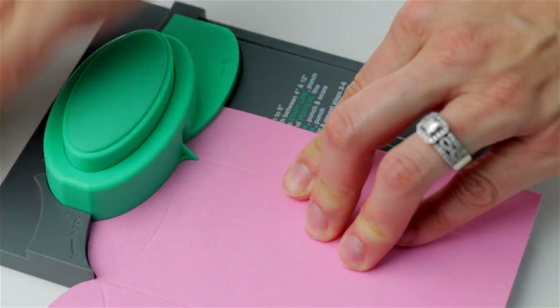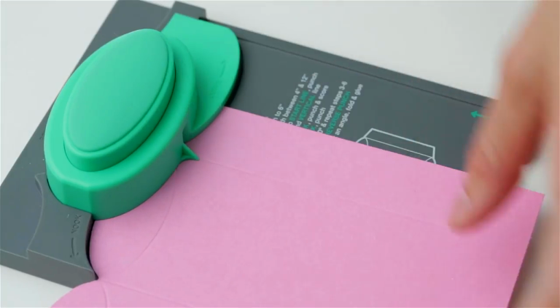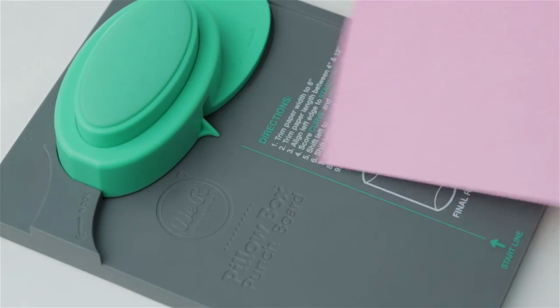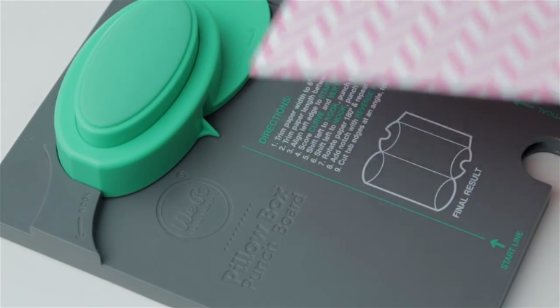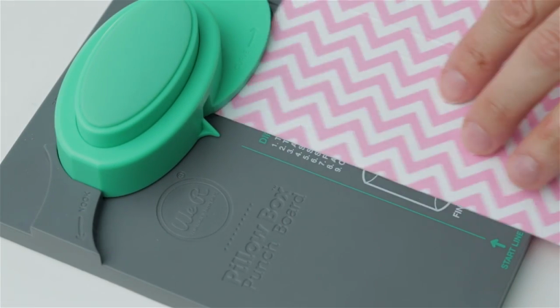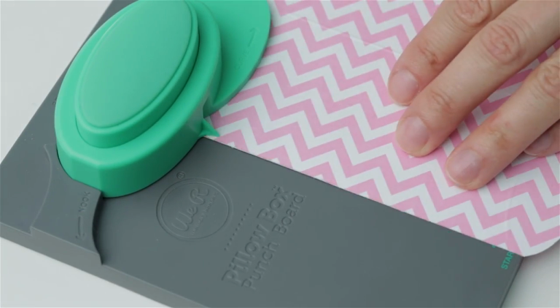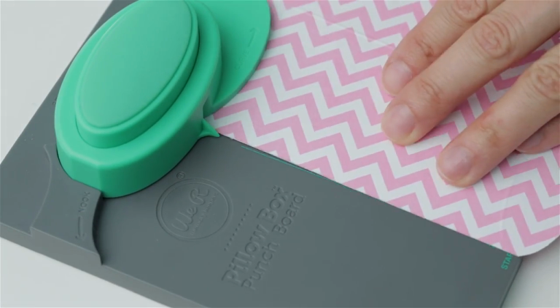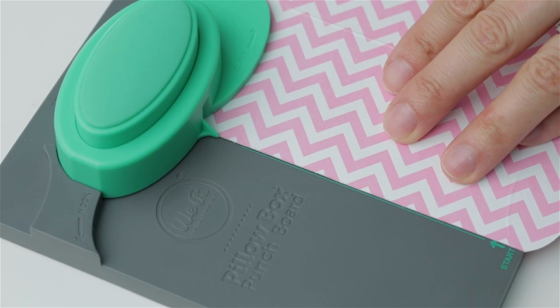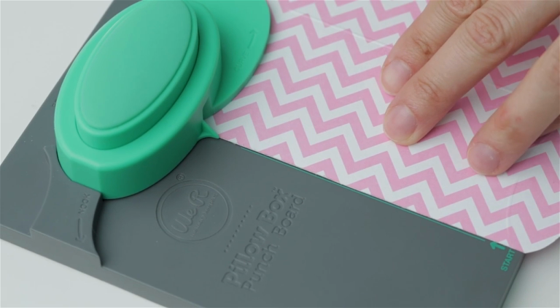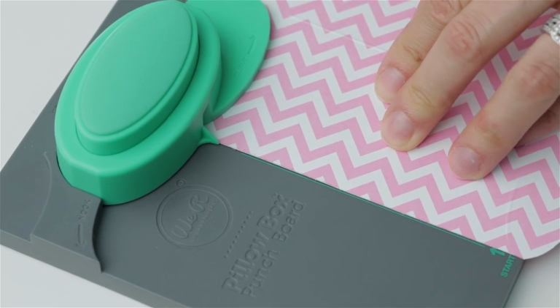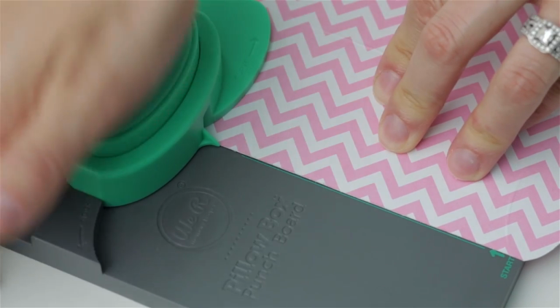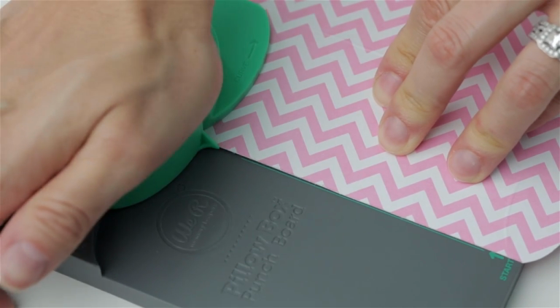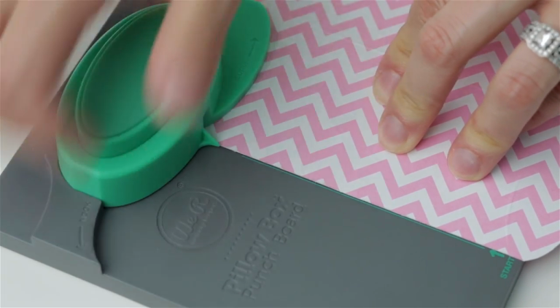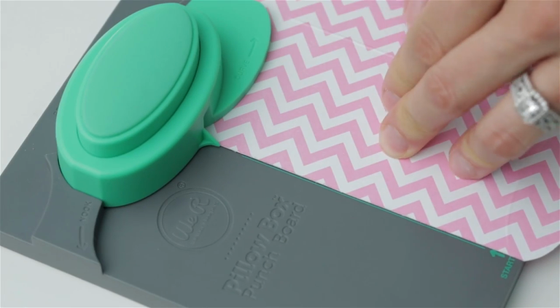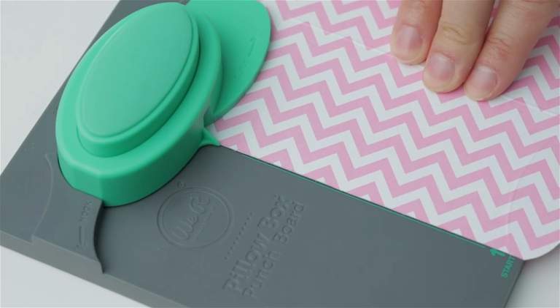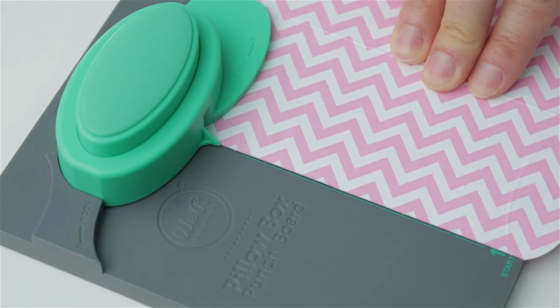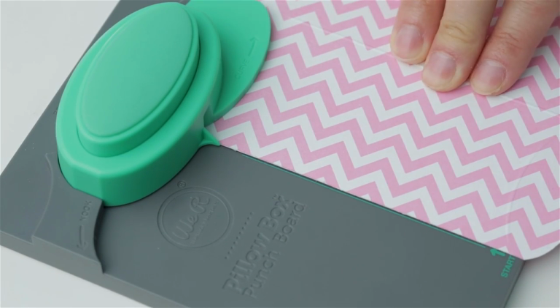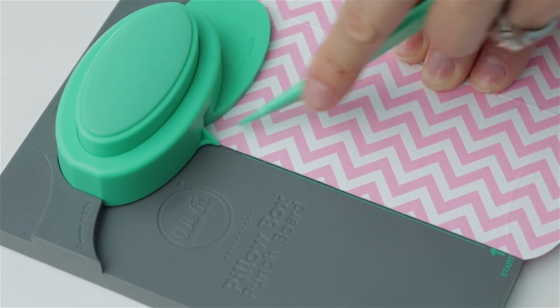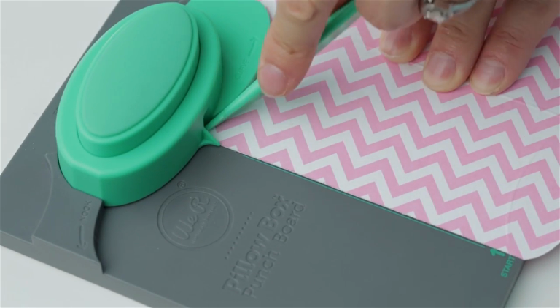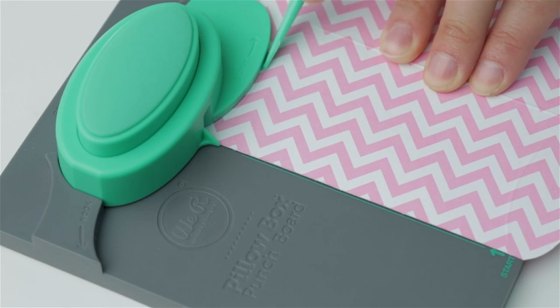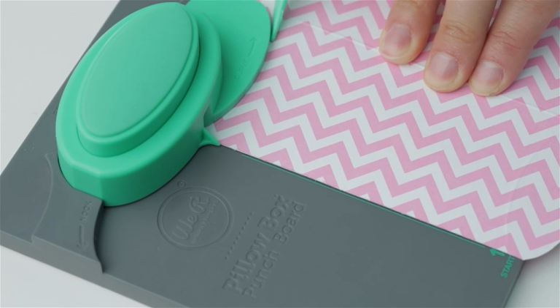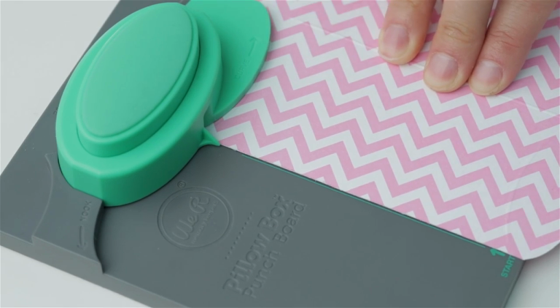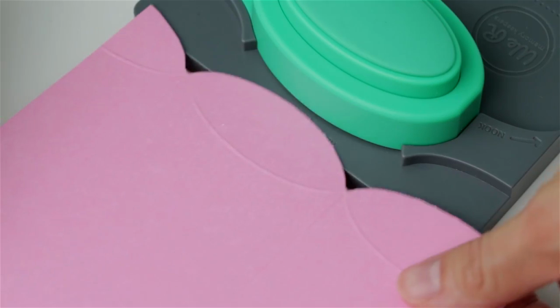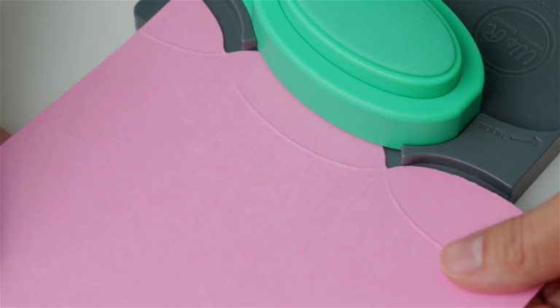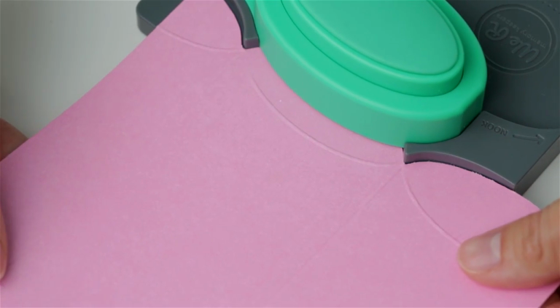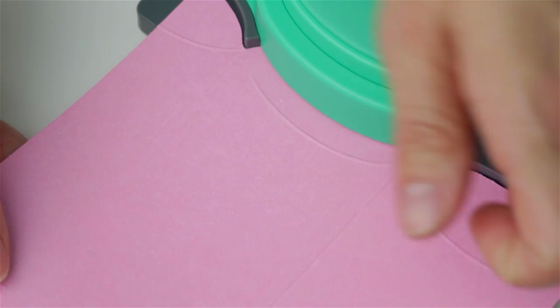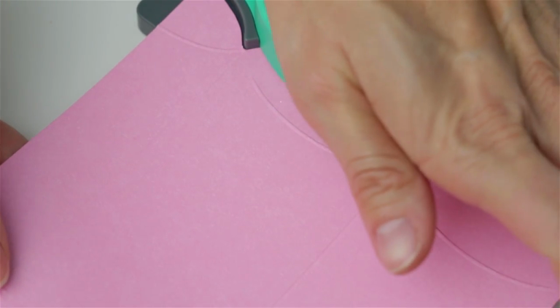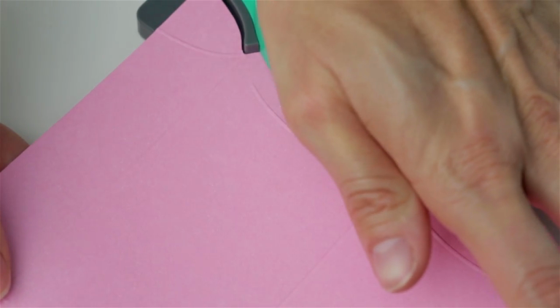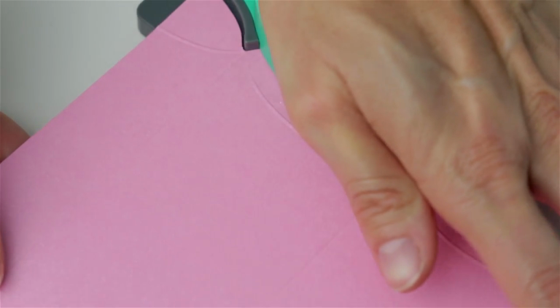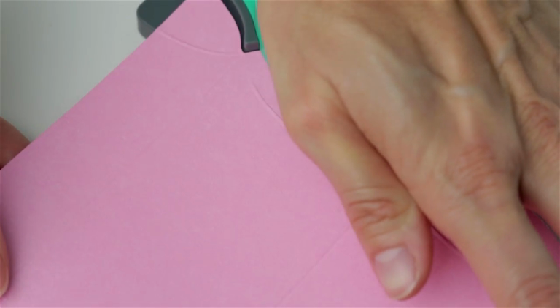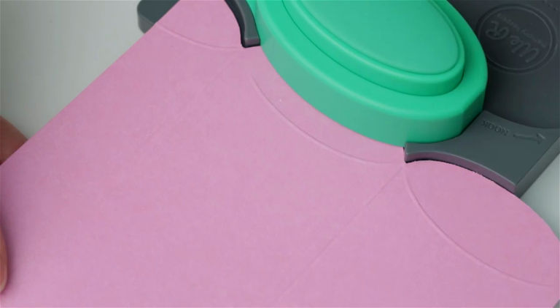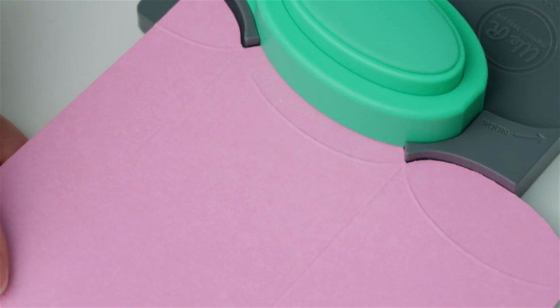Flip your paper over and repeat this process. Trim and score the curve line and the straight line for boxes over 6 inches. Add a thumb notch by inserting the paper into the reverse punch and punch the second curve.